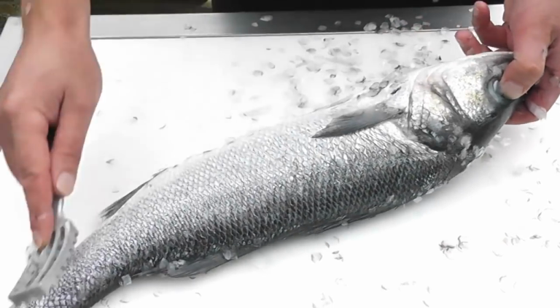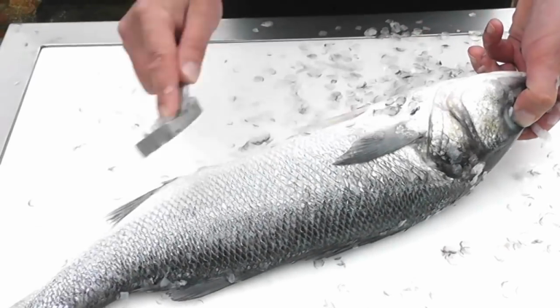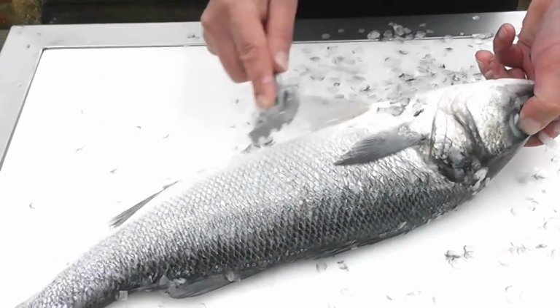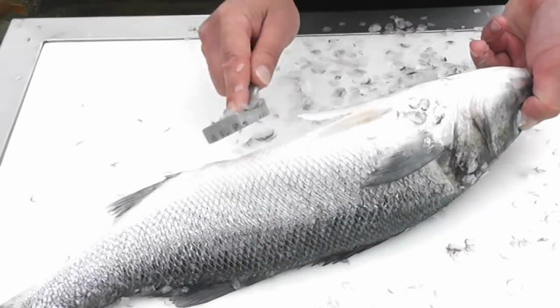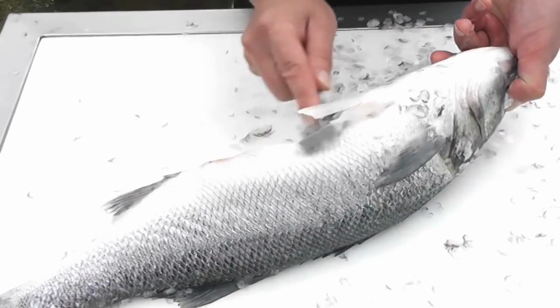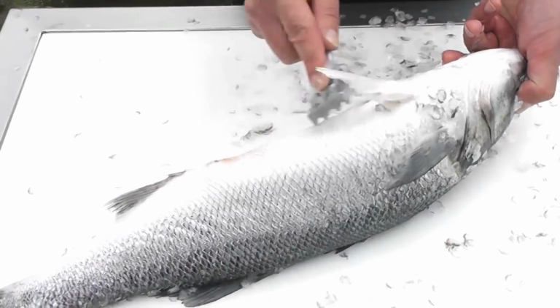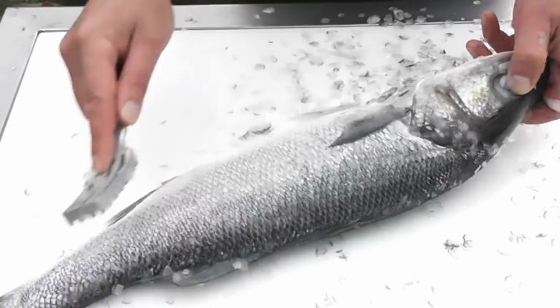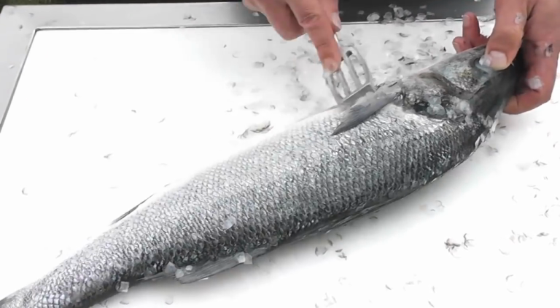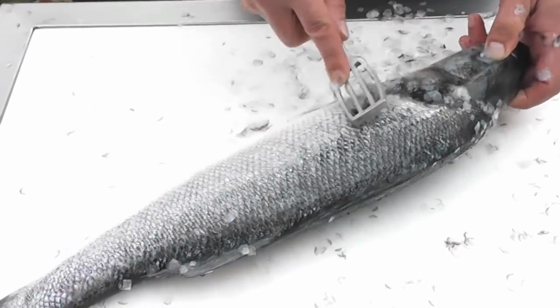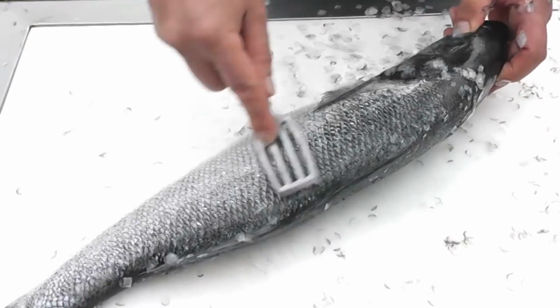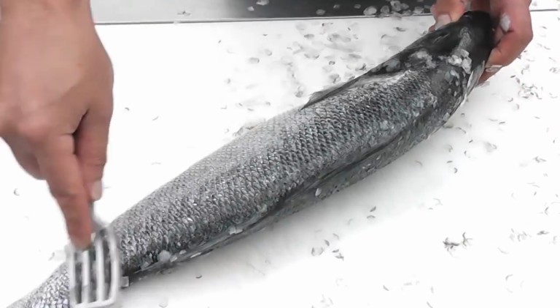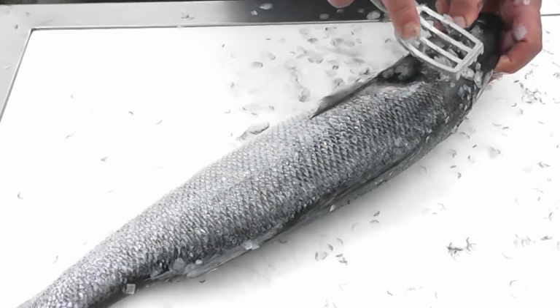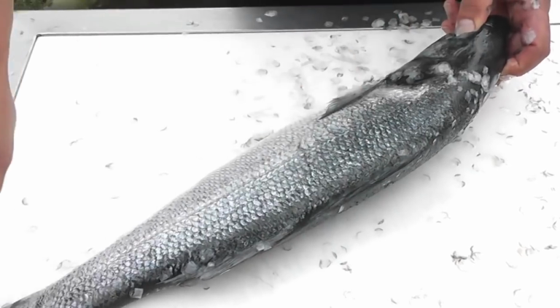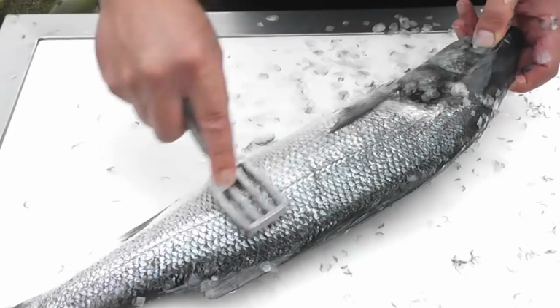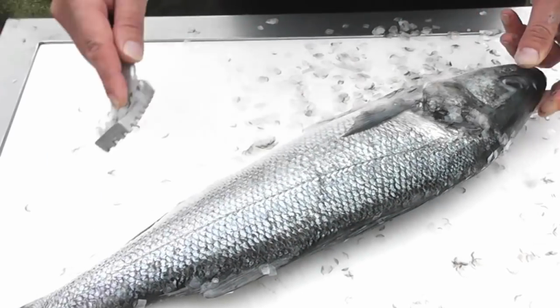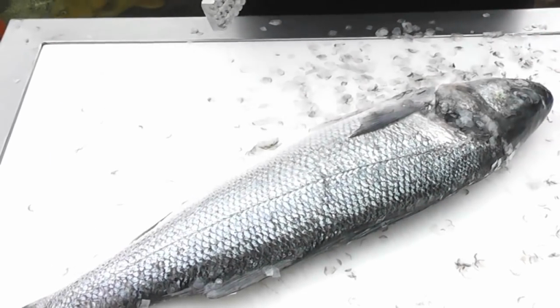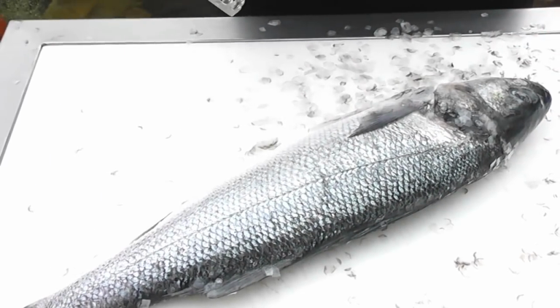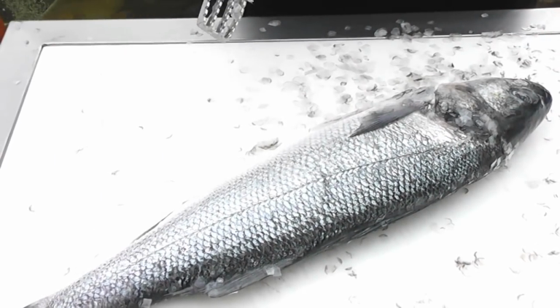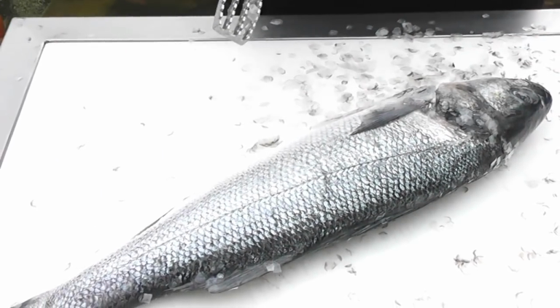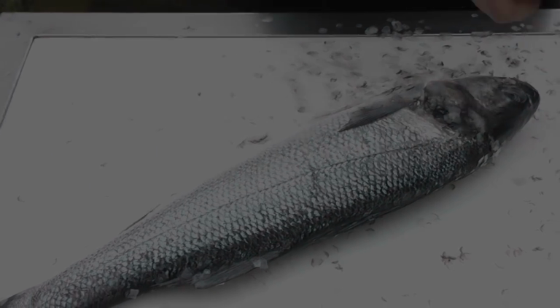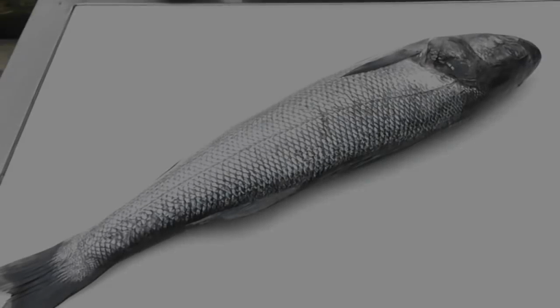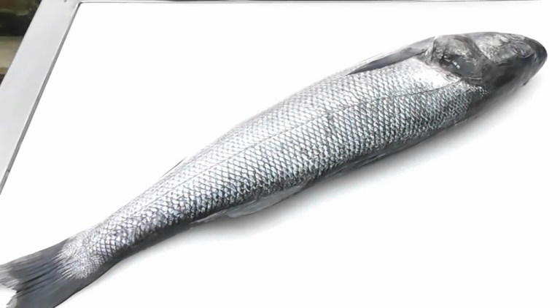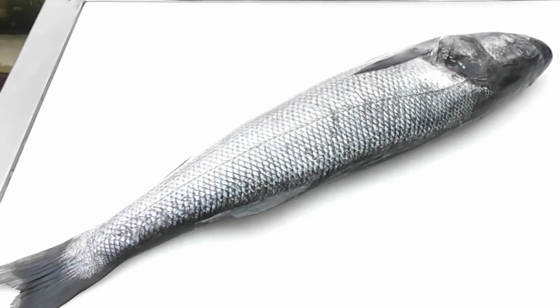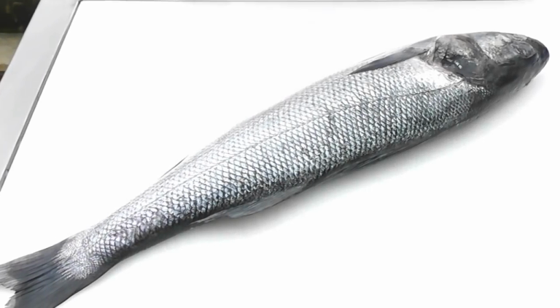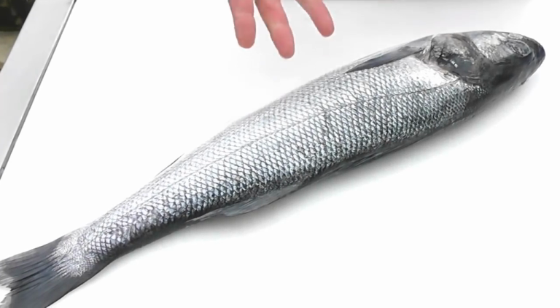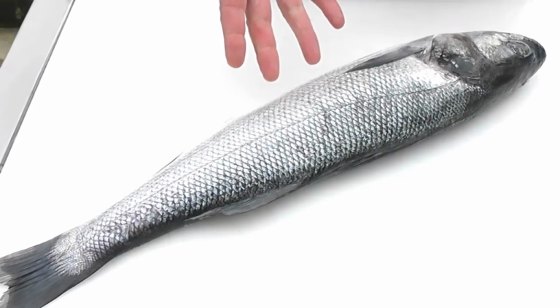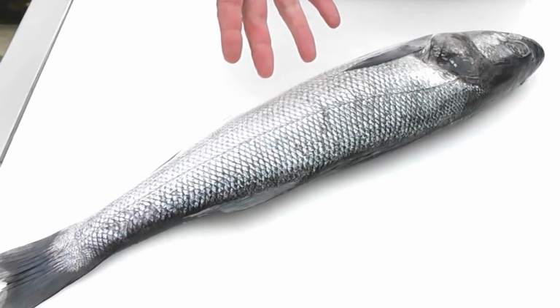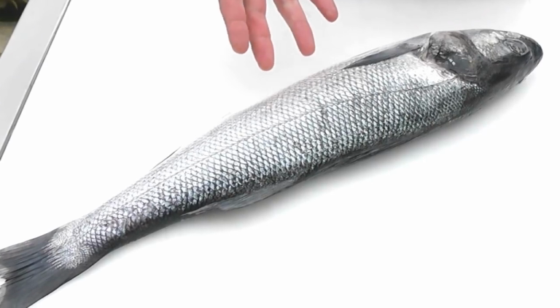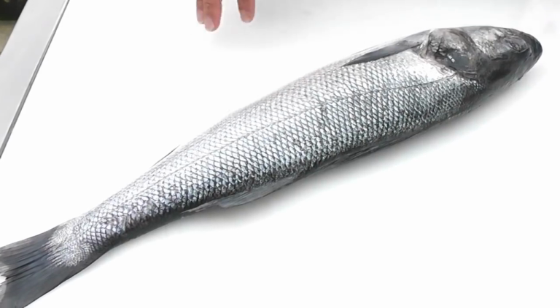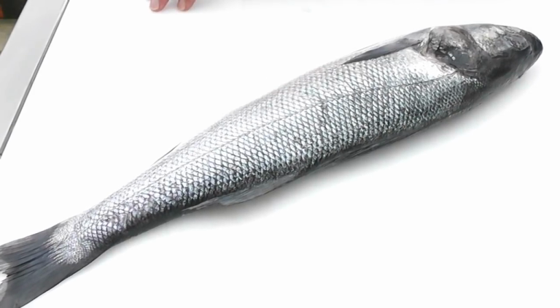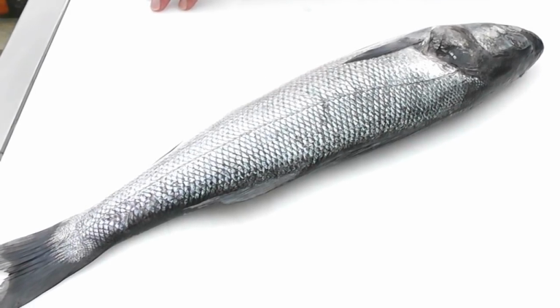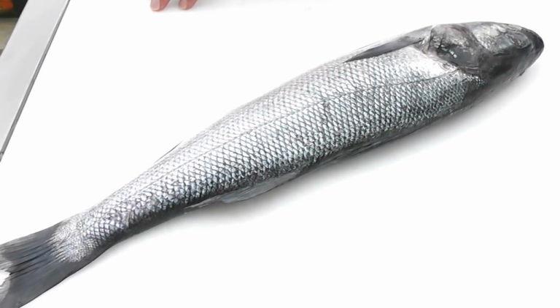And there's the fish scaled. Make sure you do the tummy, and then I just need to tidy the scales up. We've cleaned up the scales and now we're ready to fillet the fish.